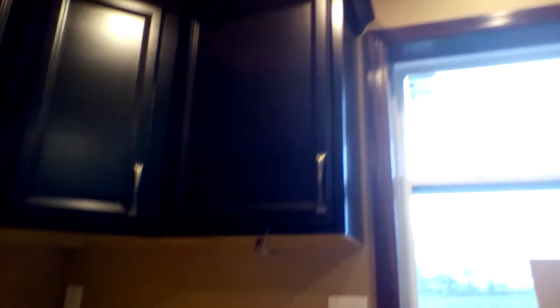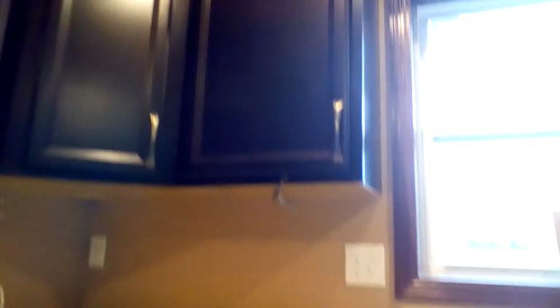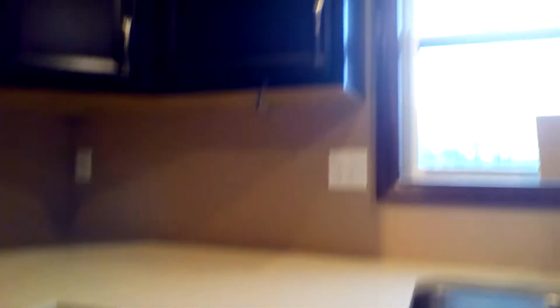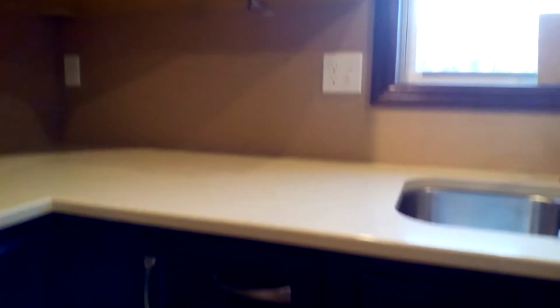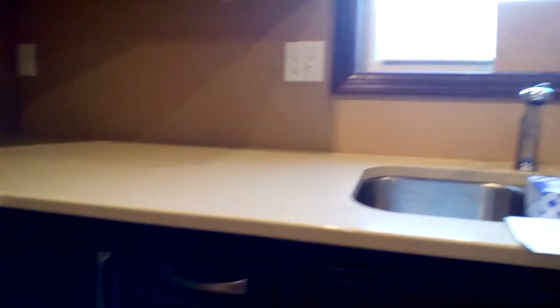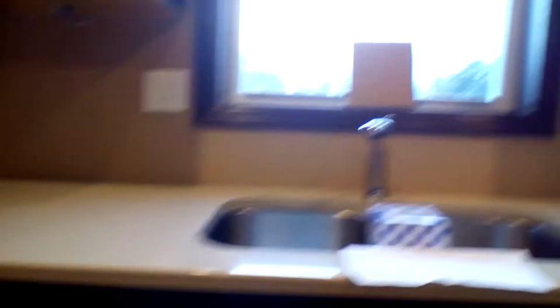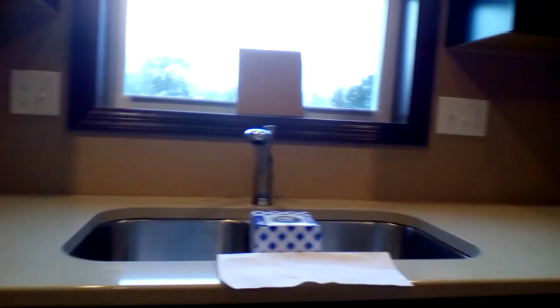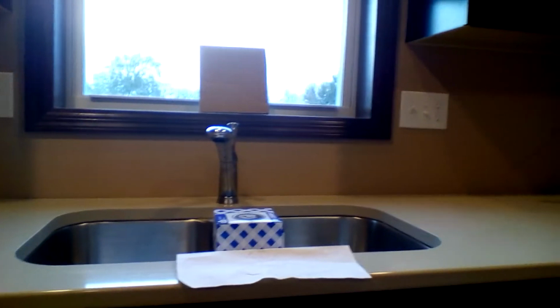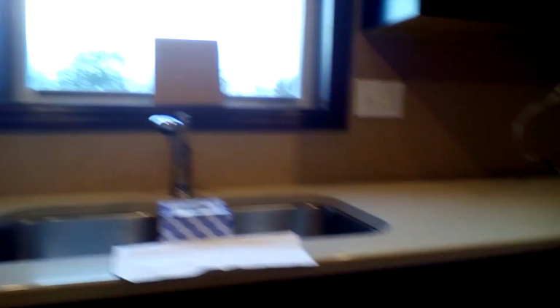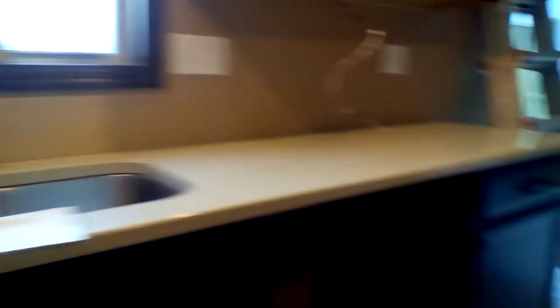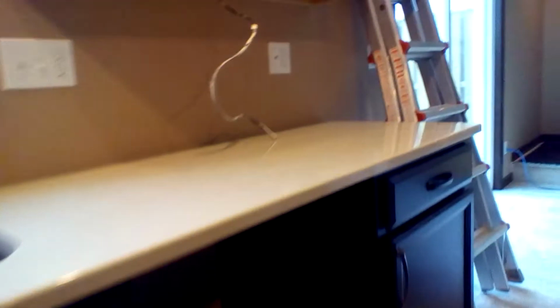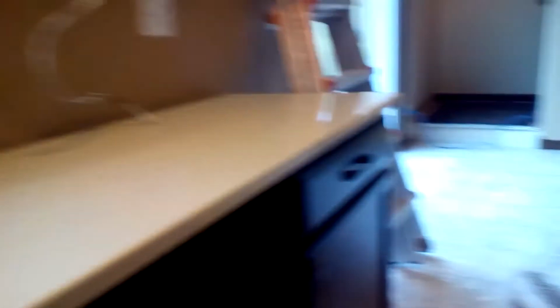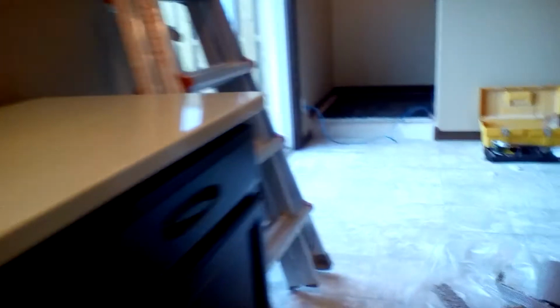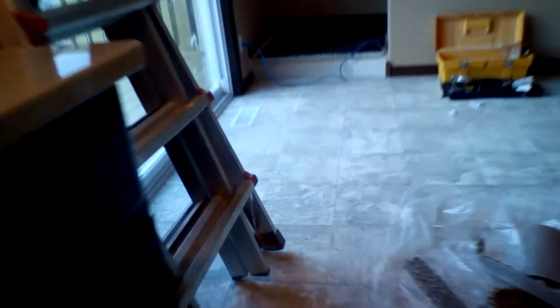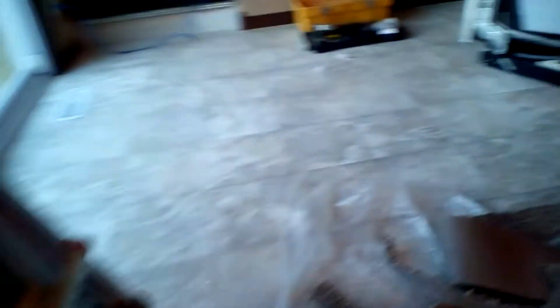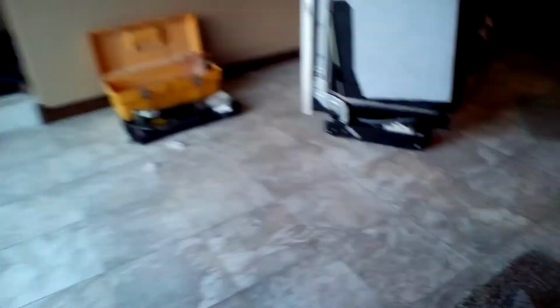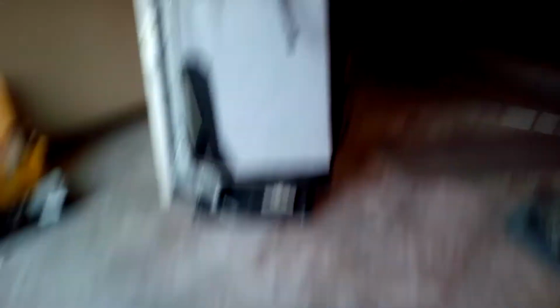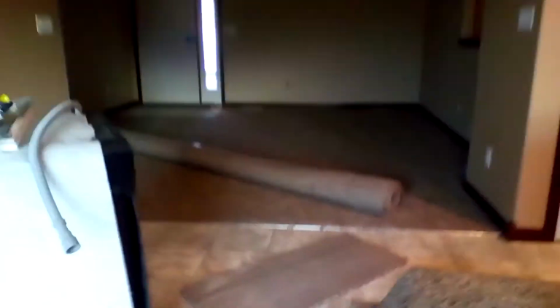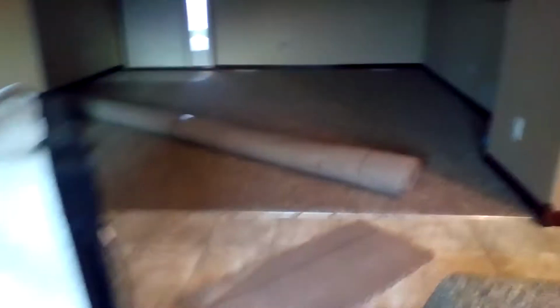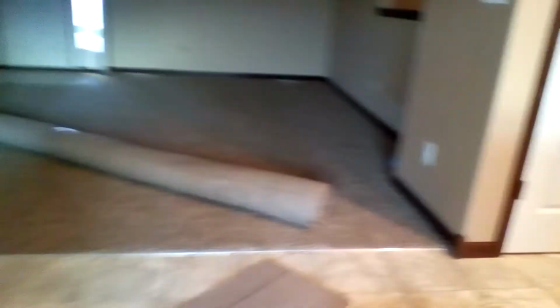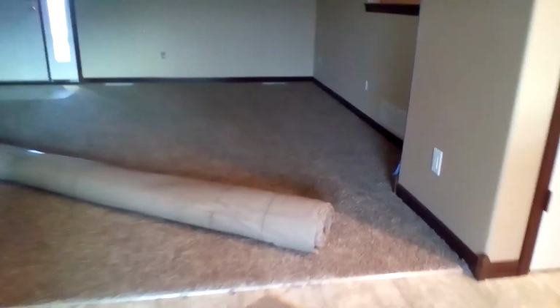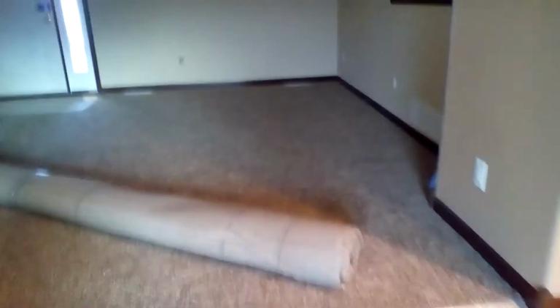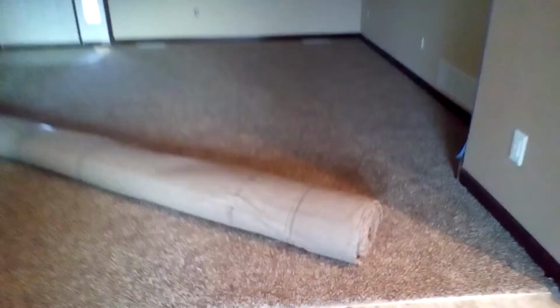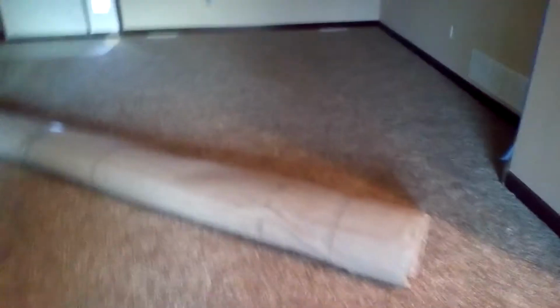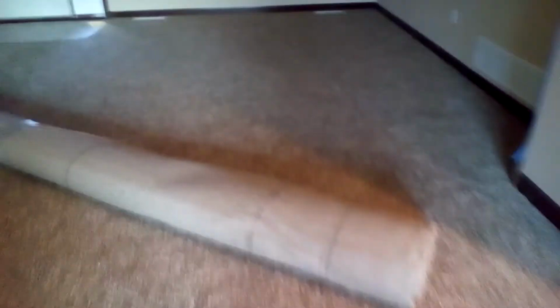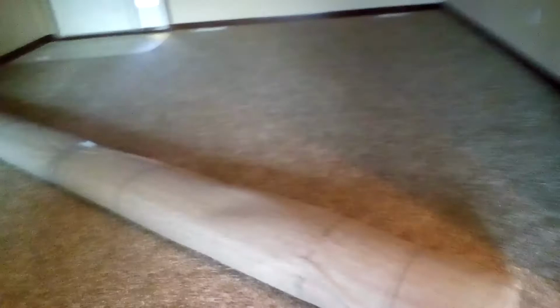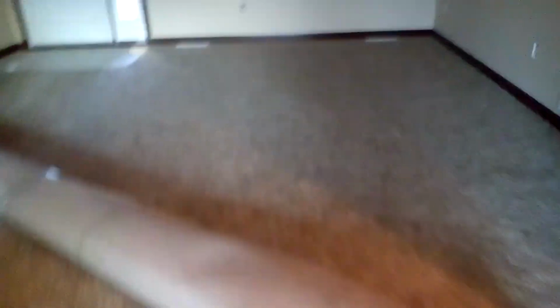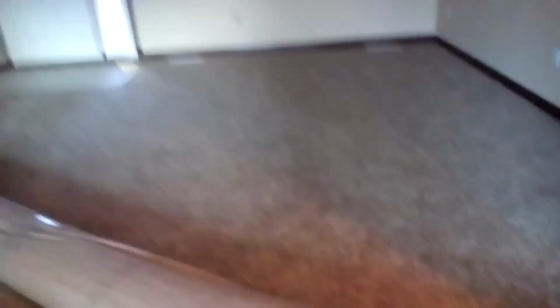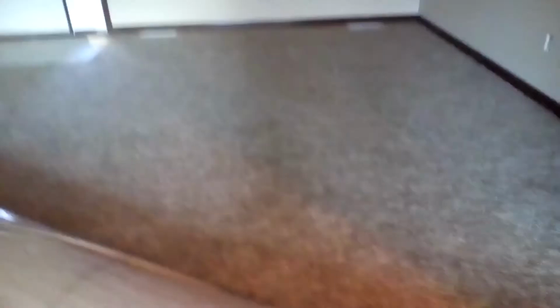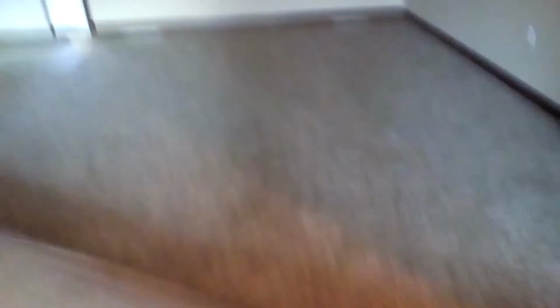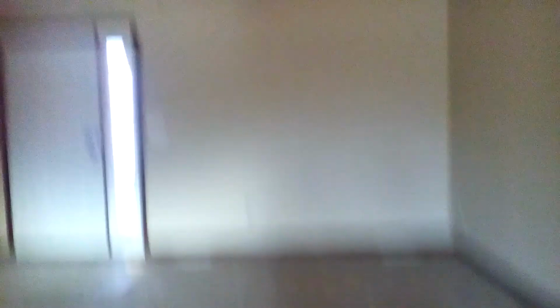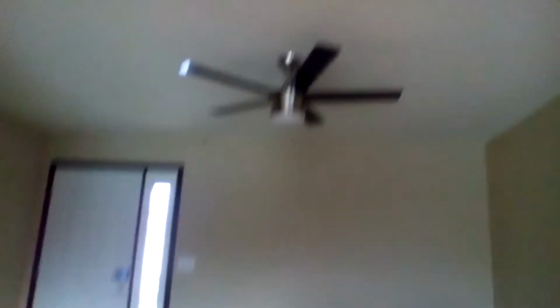They already have the cabinets in, the countertops, the sink. And I bet you they already have the carpet in the living room, but I bet you've never seen a ceiling fan like this.